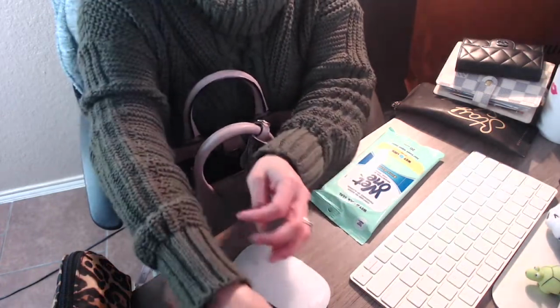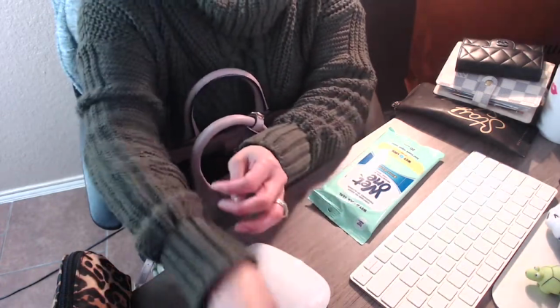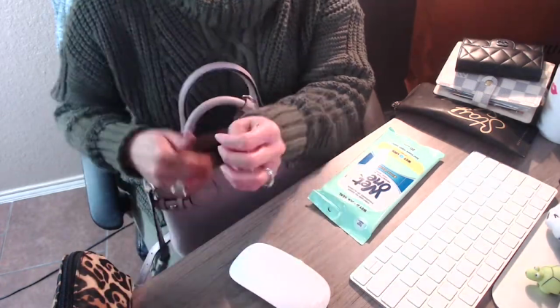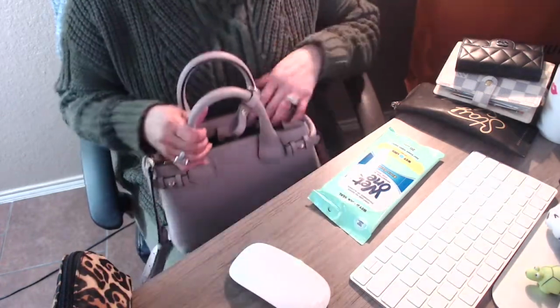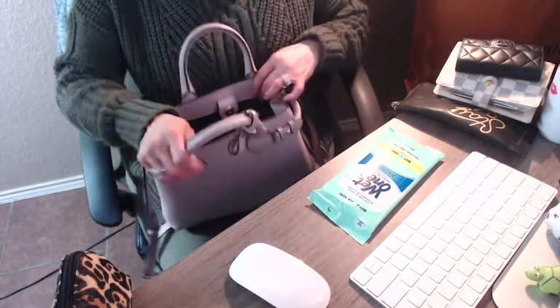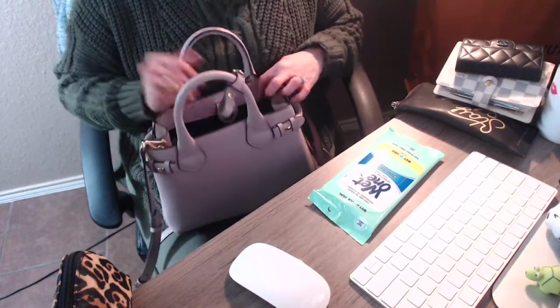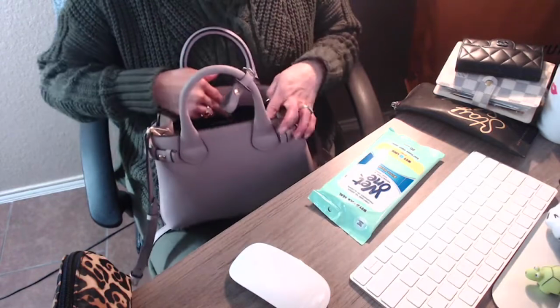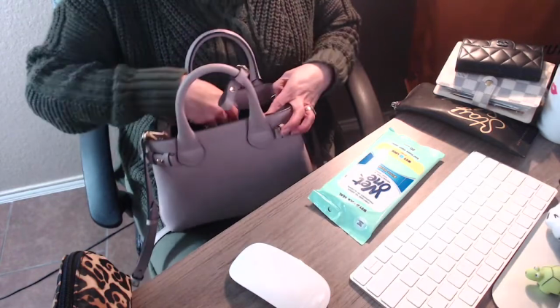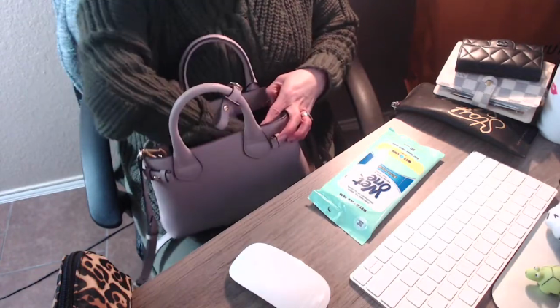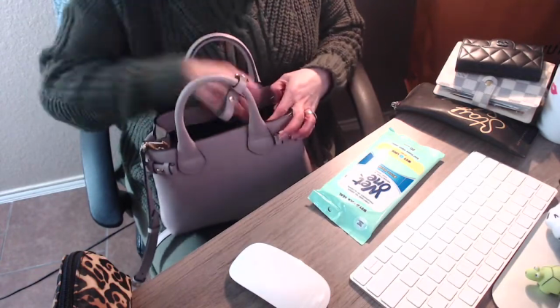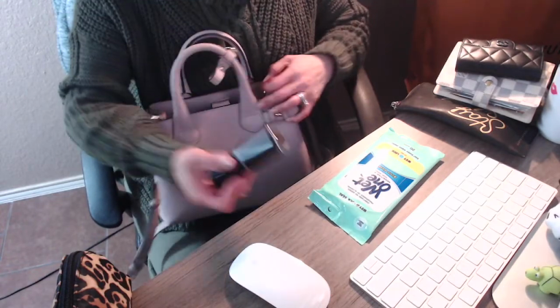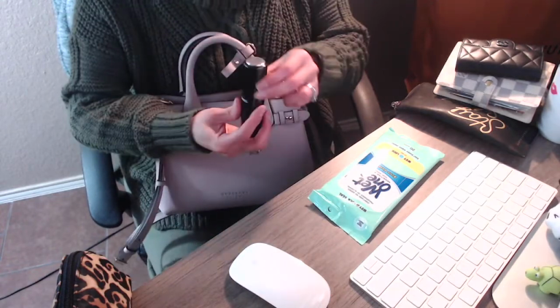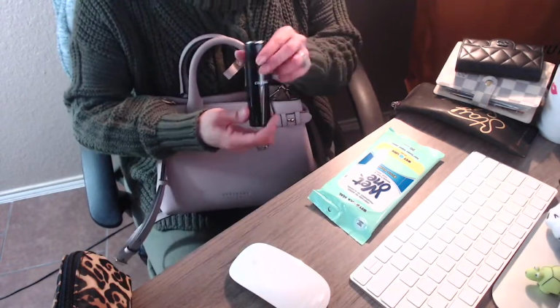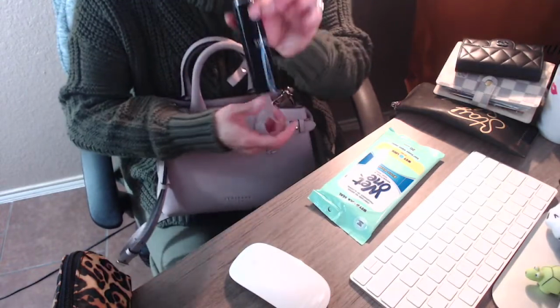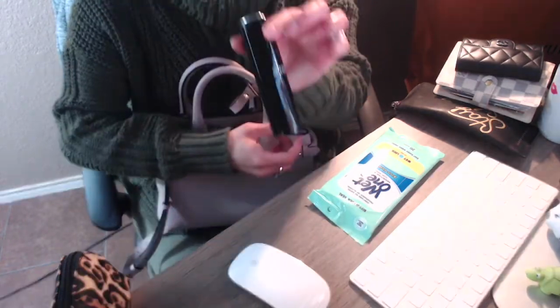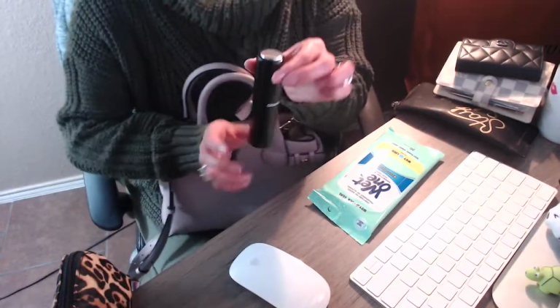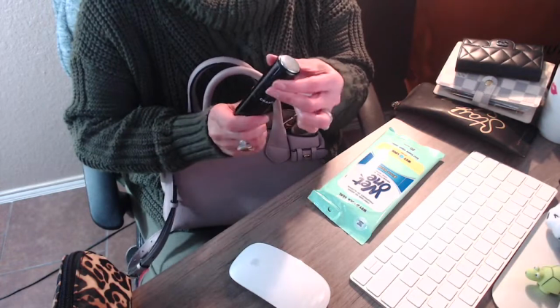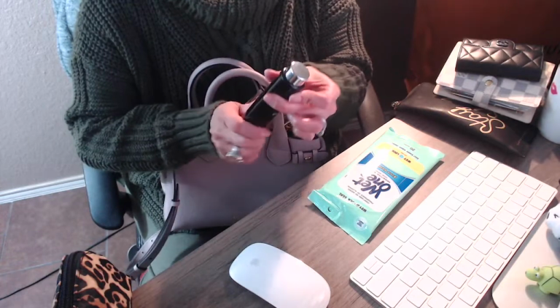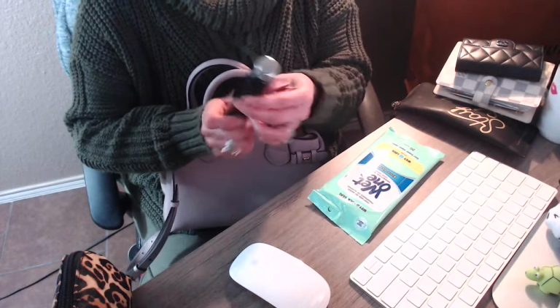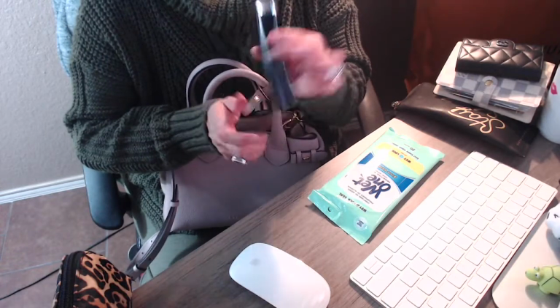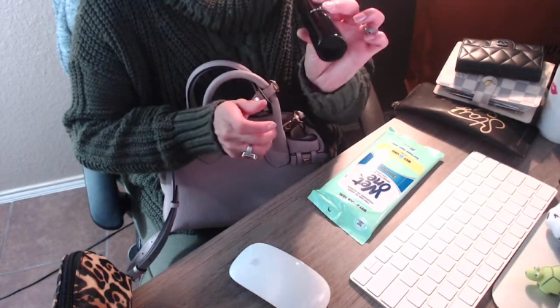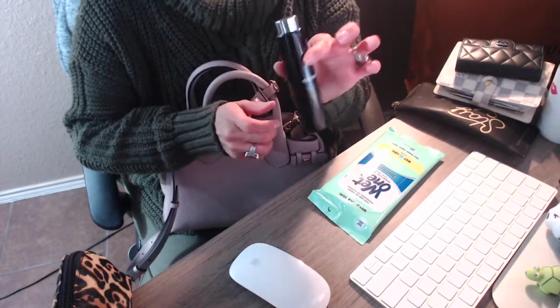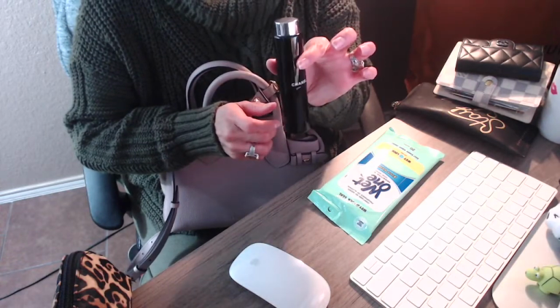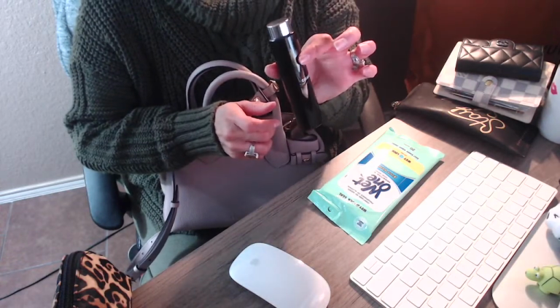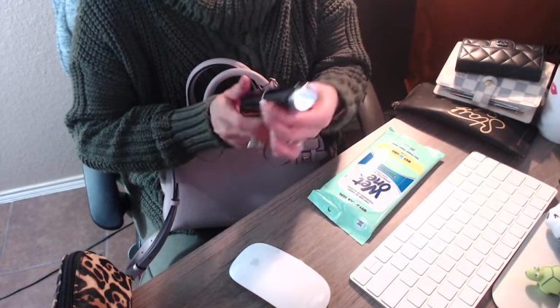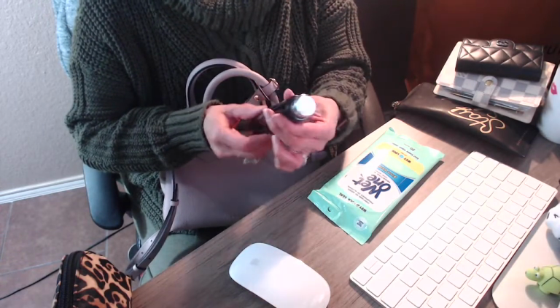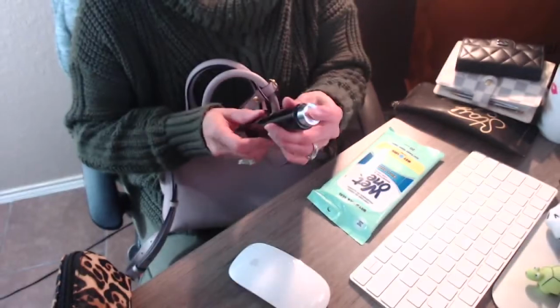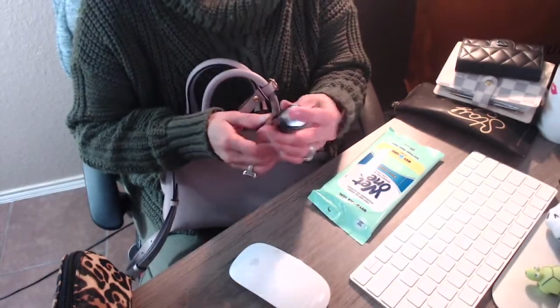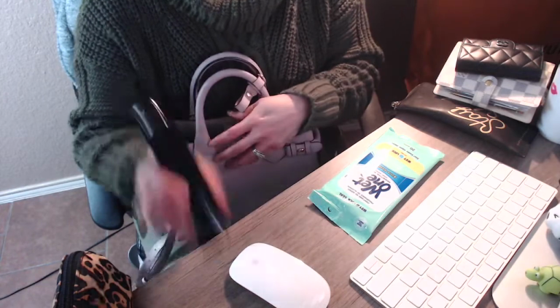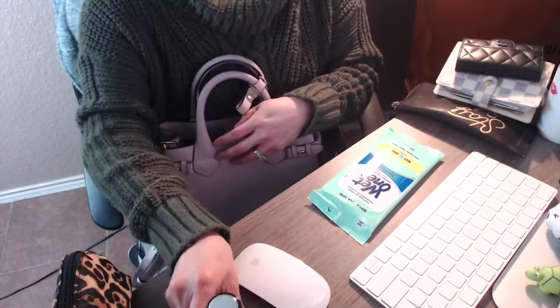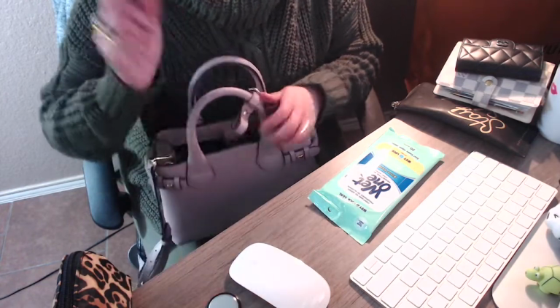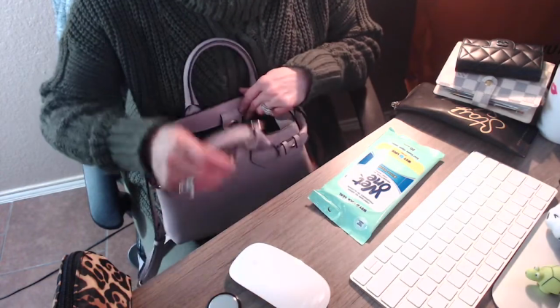I'm always lazy to put it back in its case when I do use it. The other item I have in my bag is a twisting spray and the fragrance I have in here is Chanel Chance.